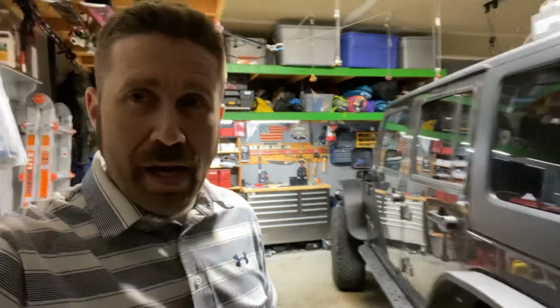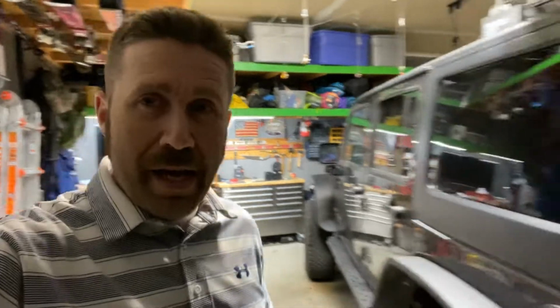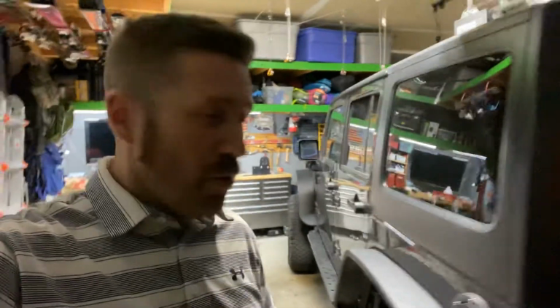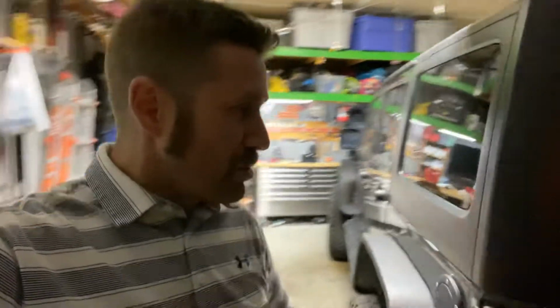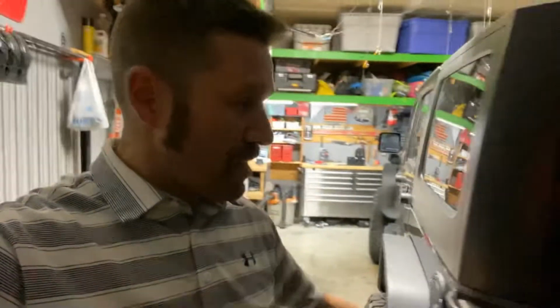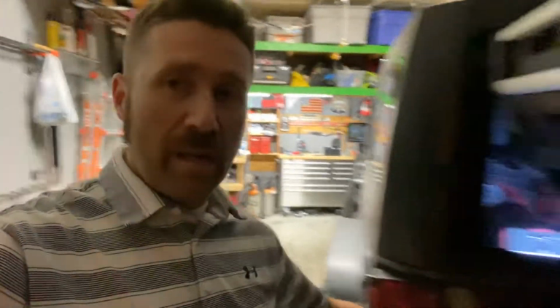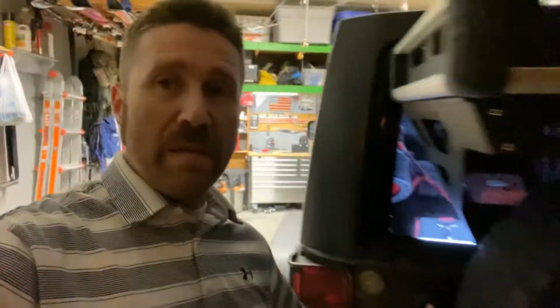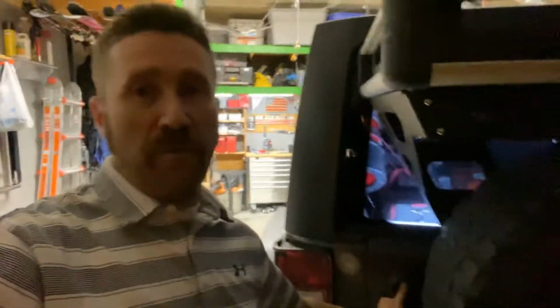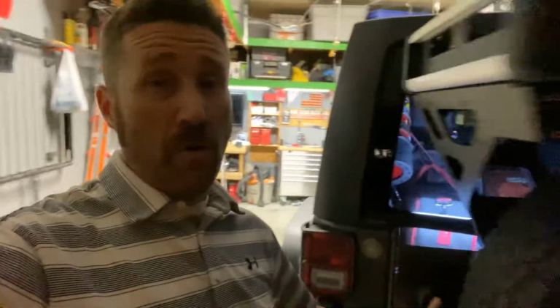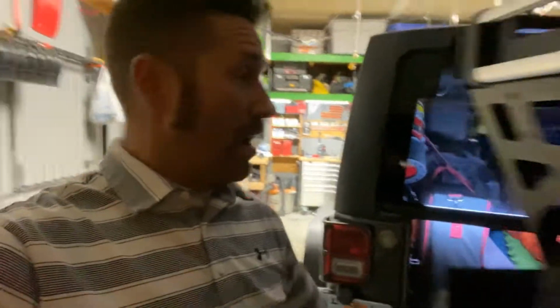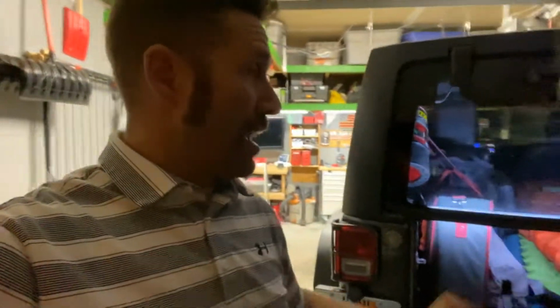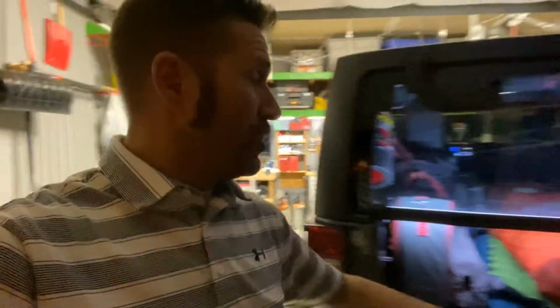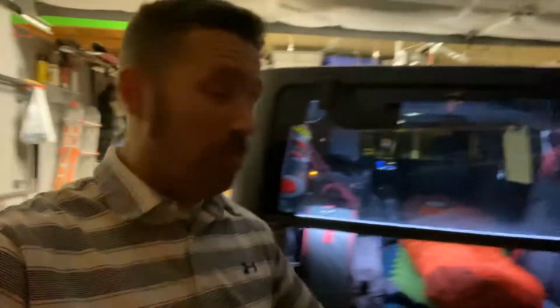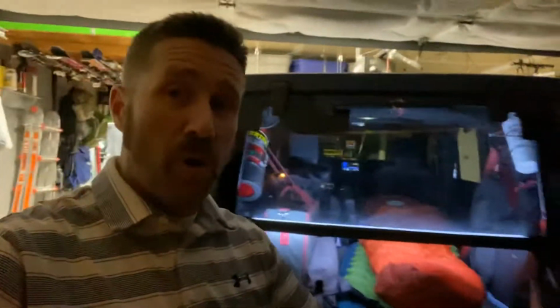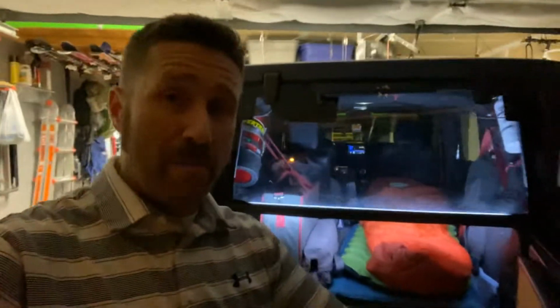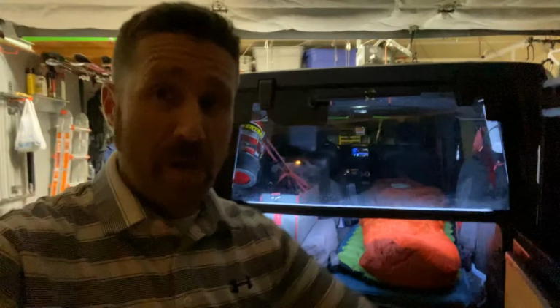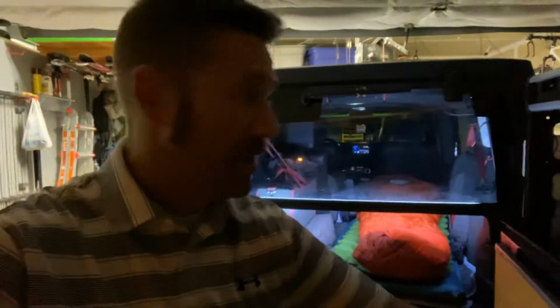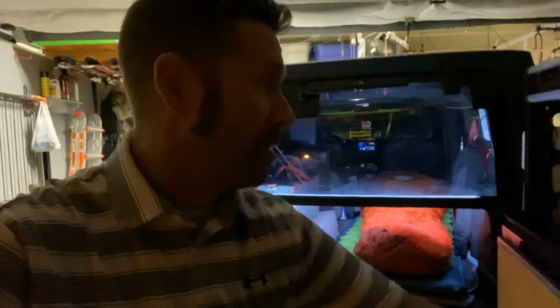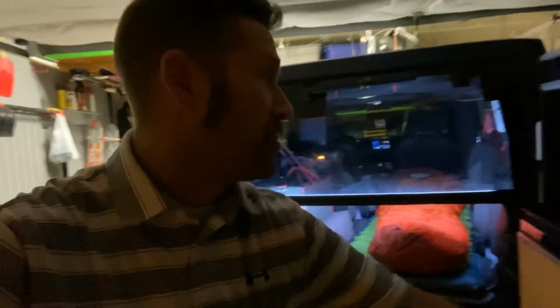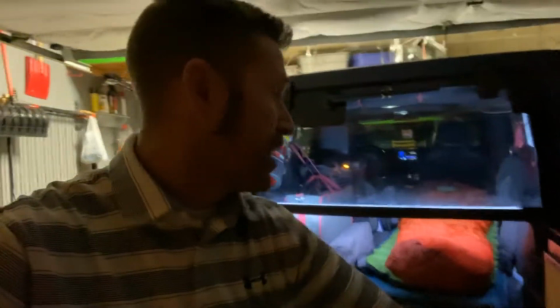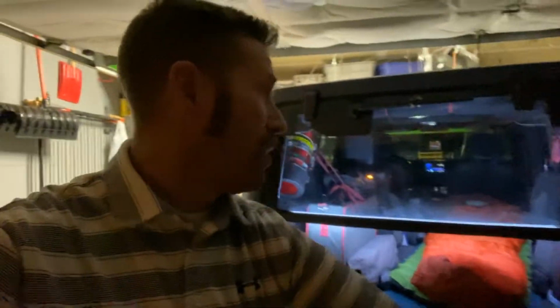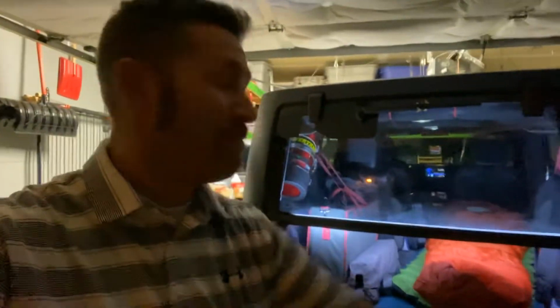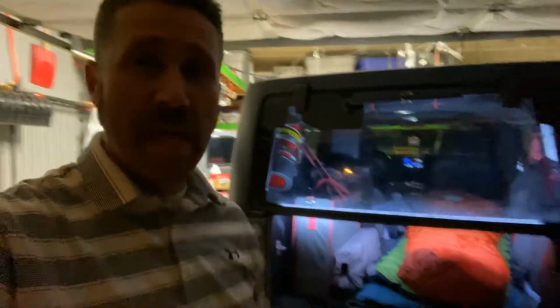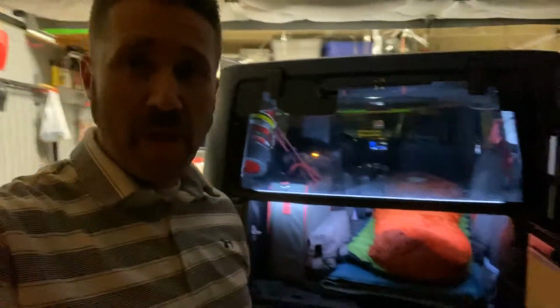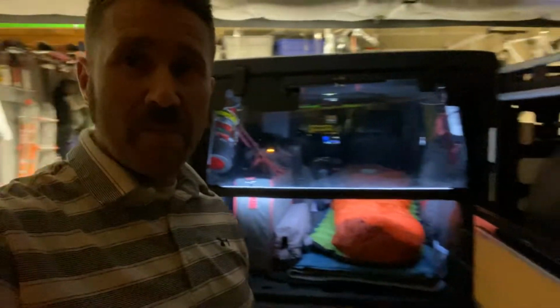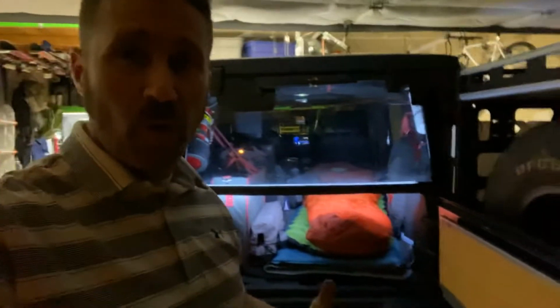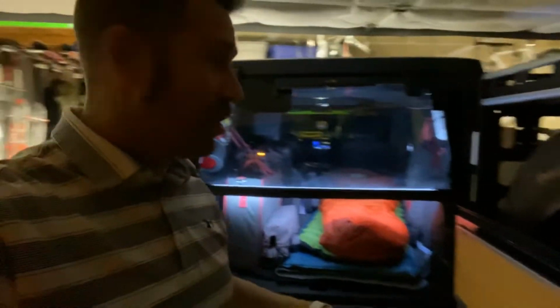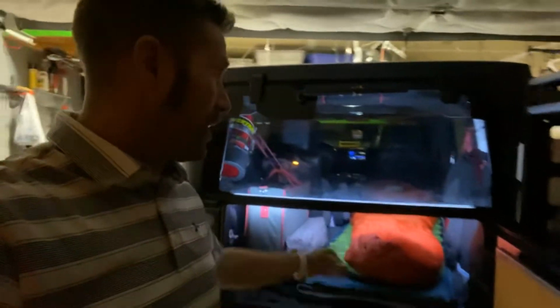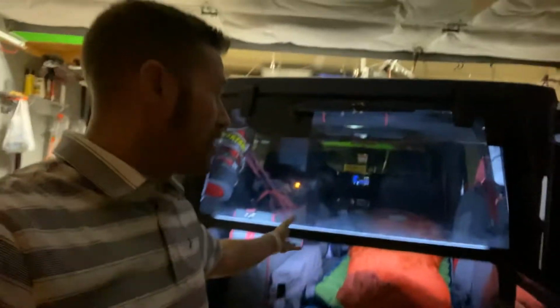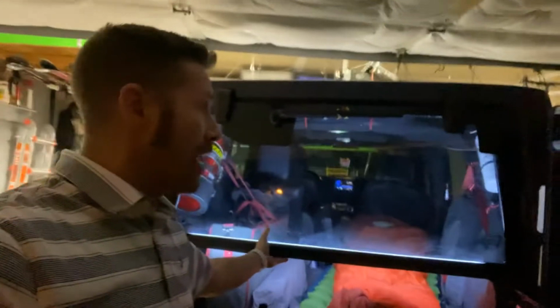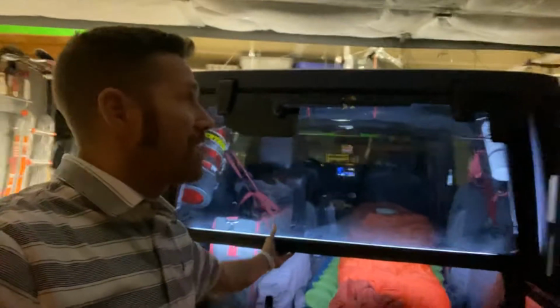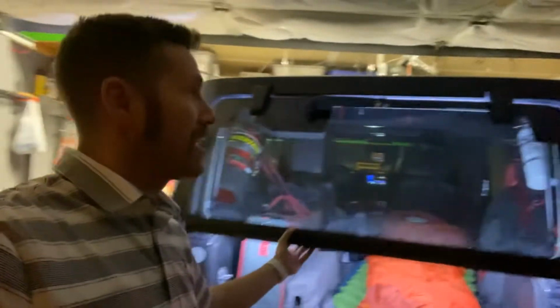Hey everyone, I'm just getting ready to leave for our annual Broab trip — that's our boys trip down to Moab. I thought I'd give you a quick look at the Jeep and how I got it set up.